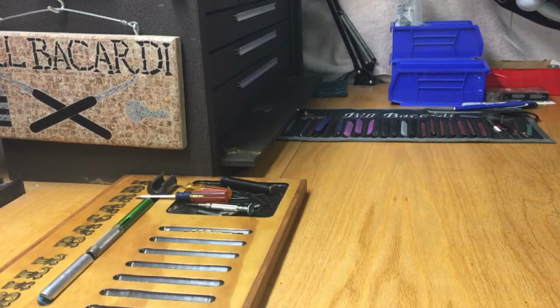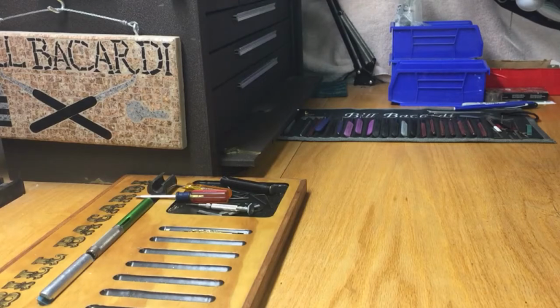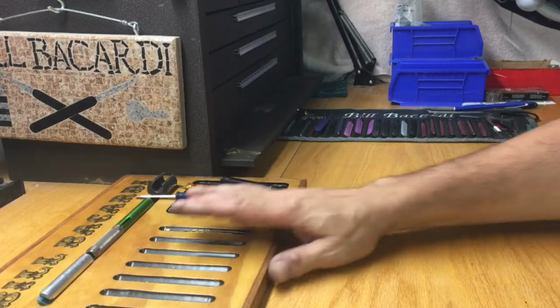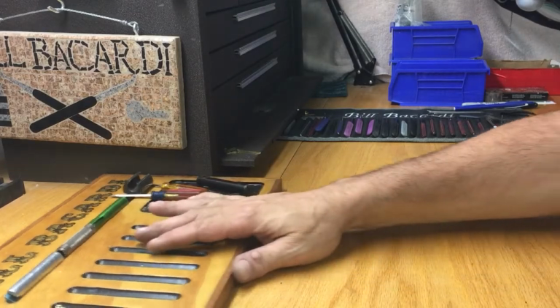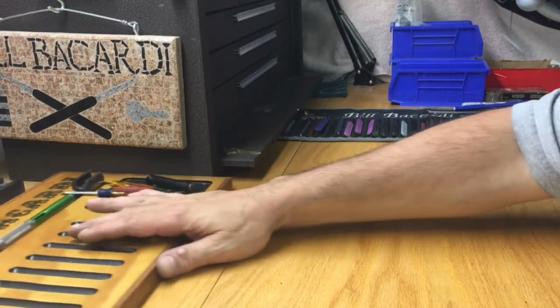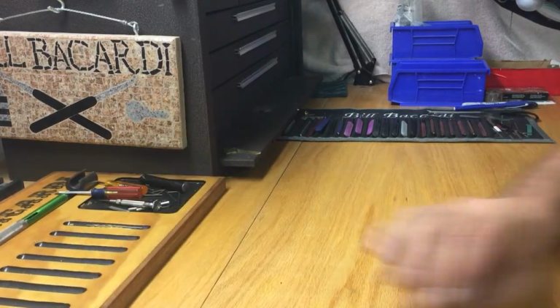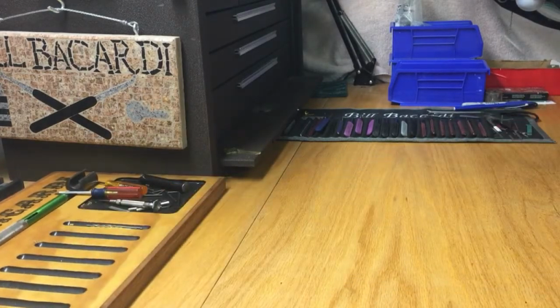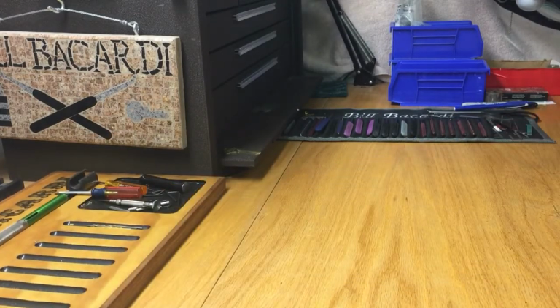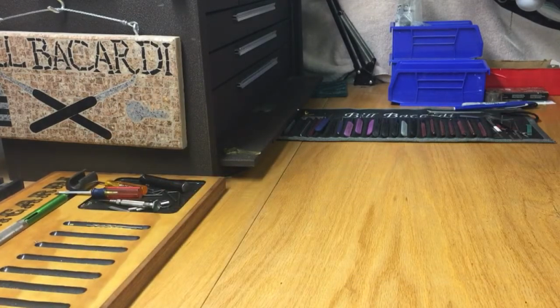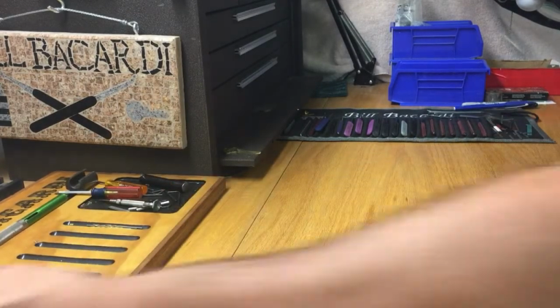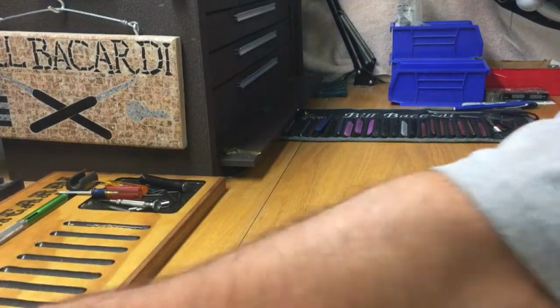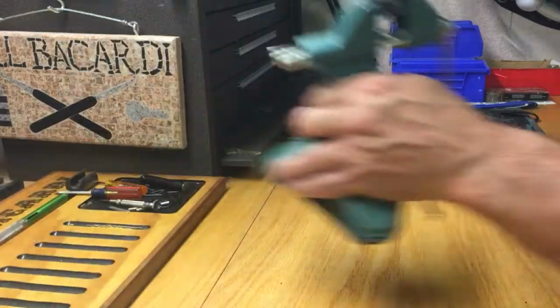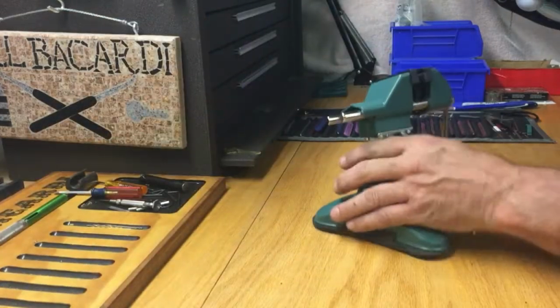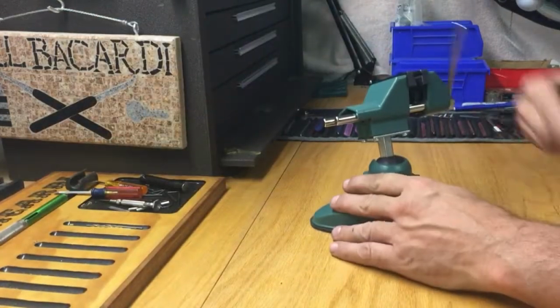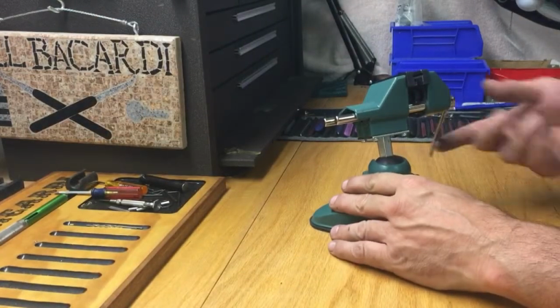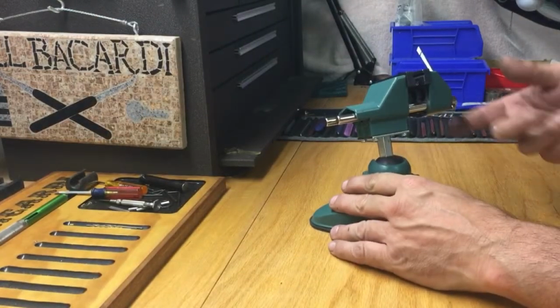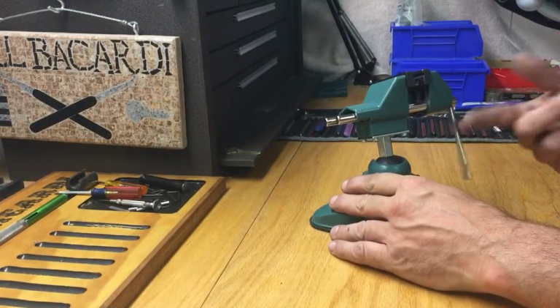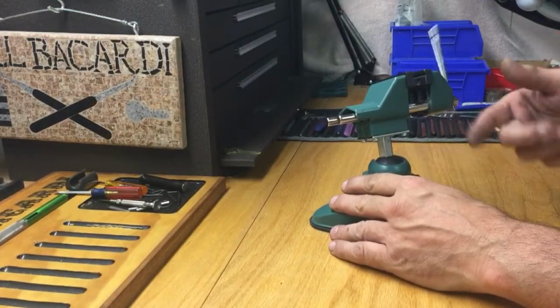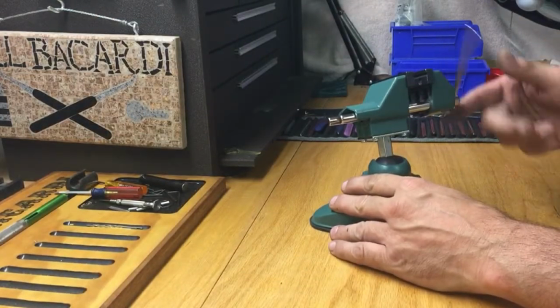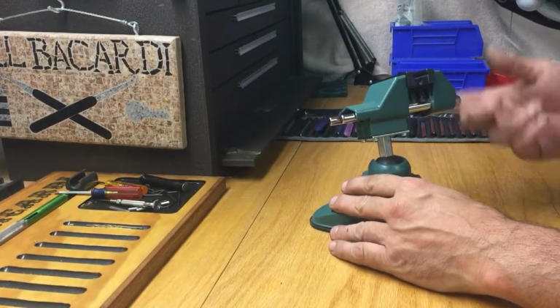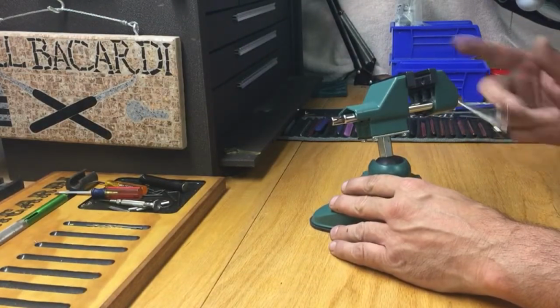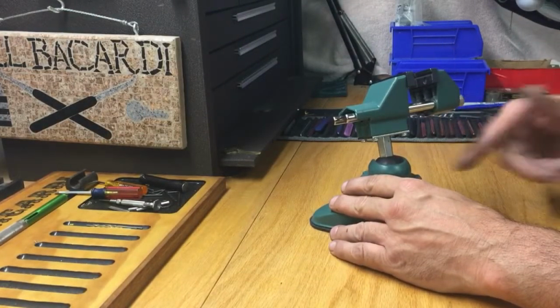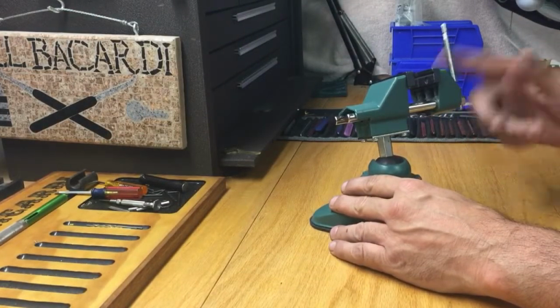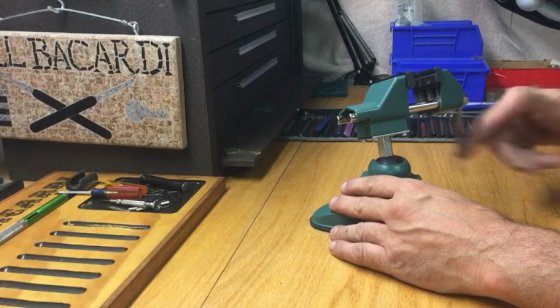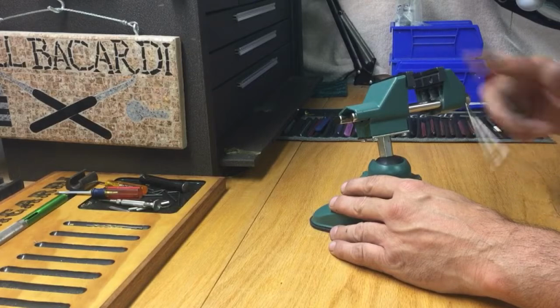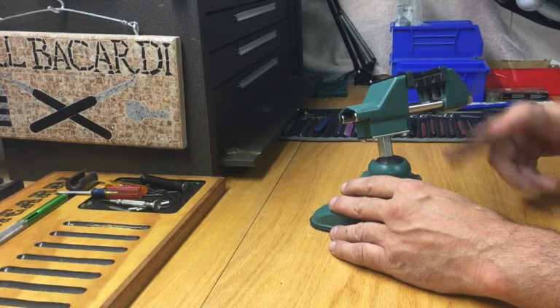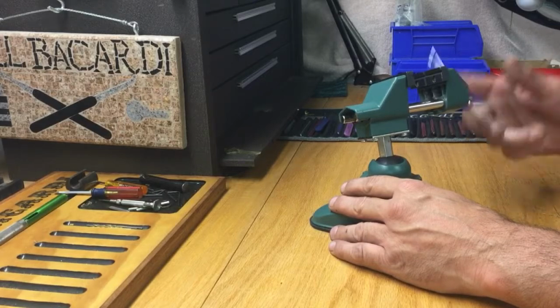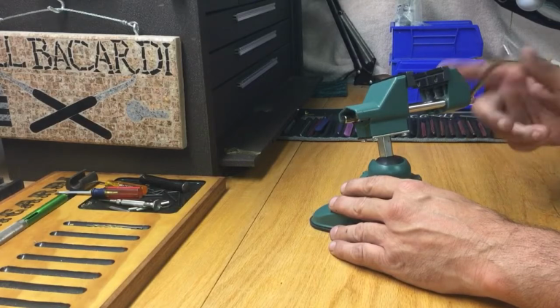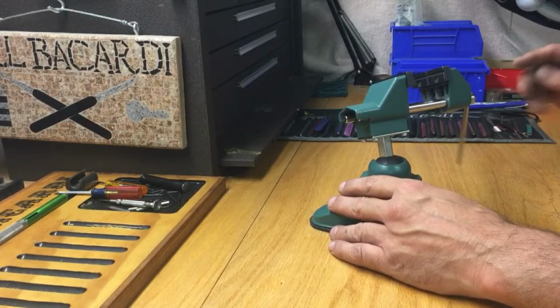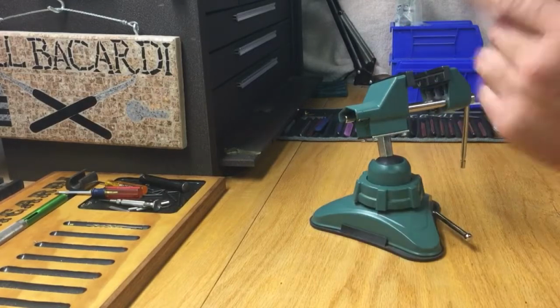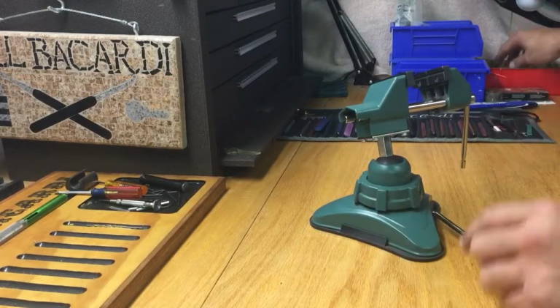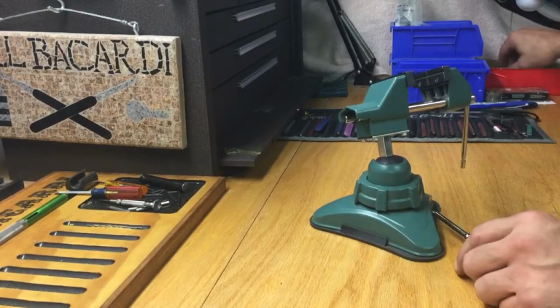Hi guys, Bill Bacardi. Hopefully everybody's well. I just got home from work and we're going to pick a lock guys. I'm going to try and get as many as I can up again for you as well. My hands are feeling good right now.